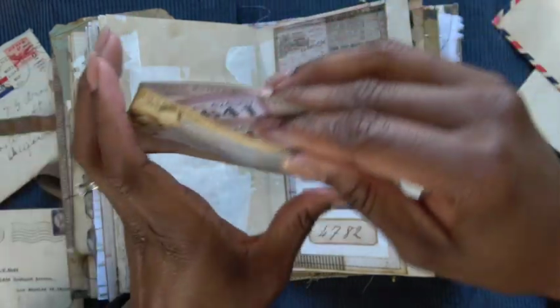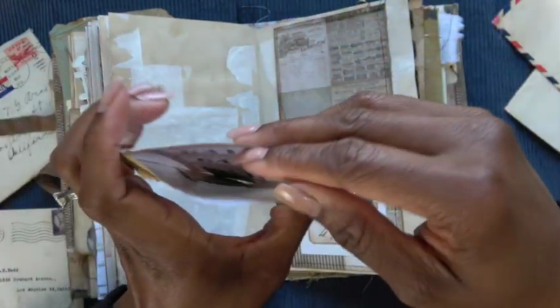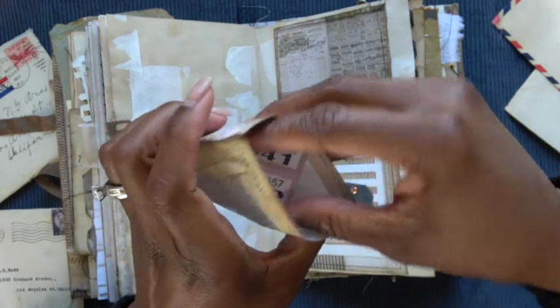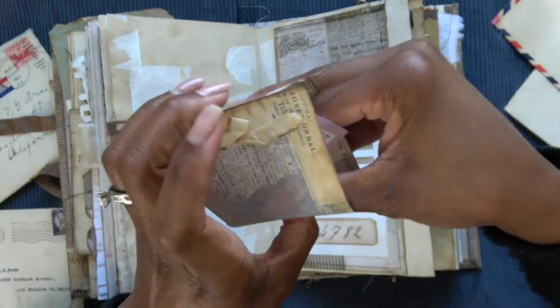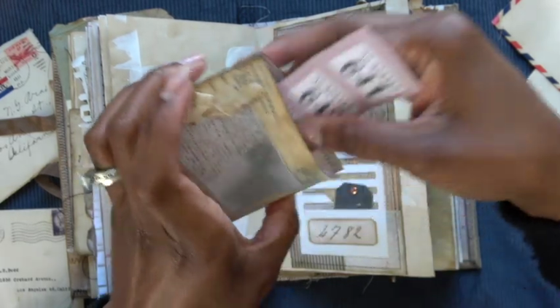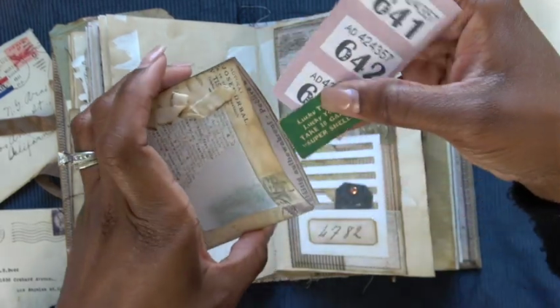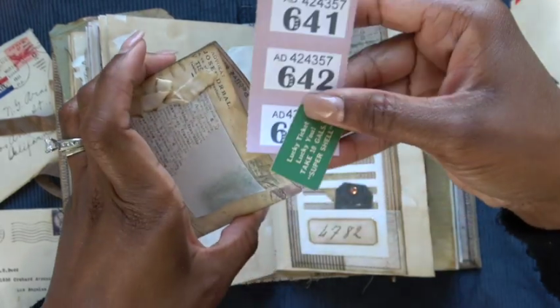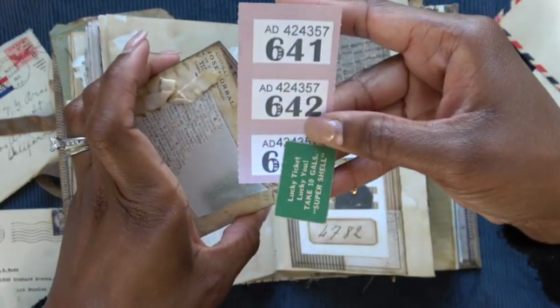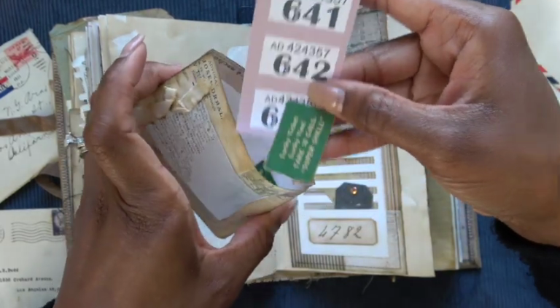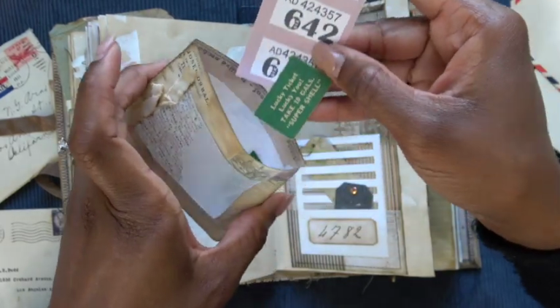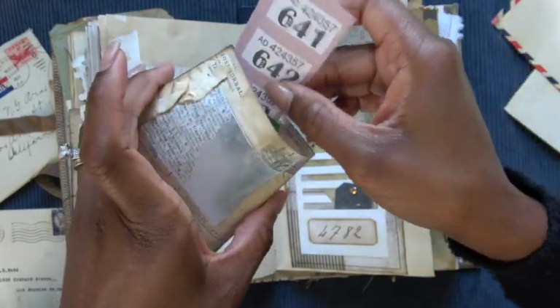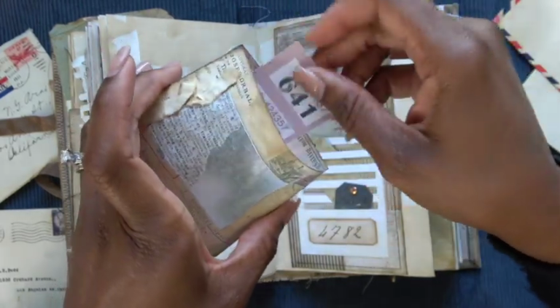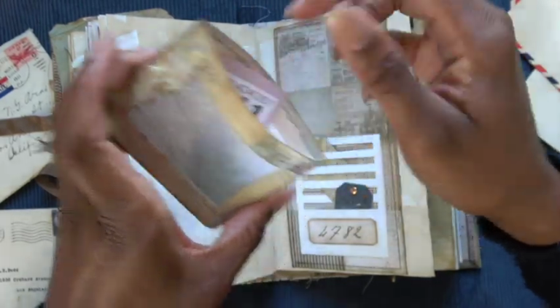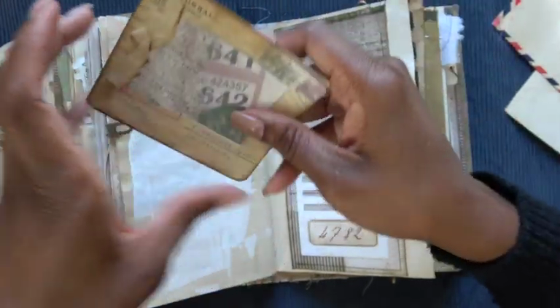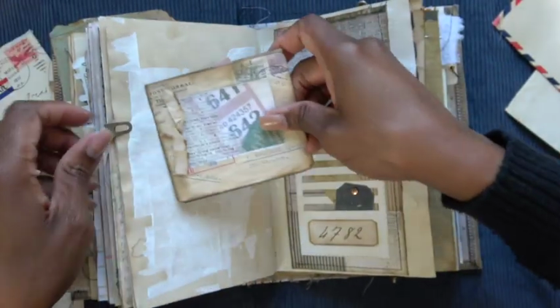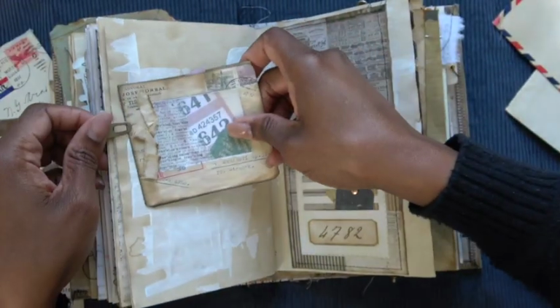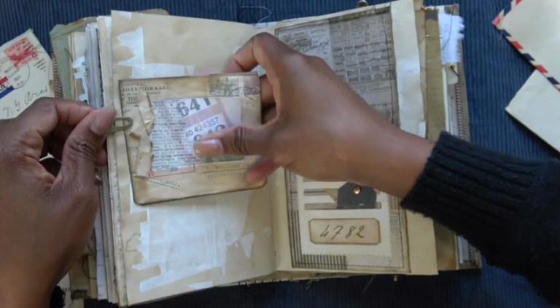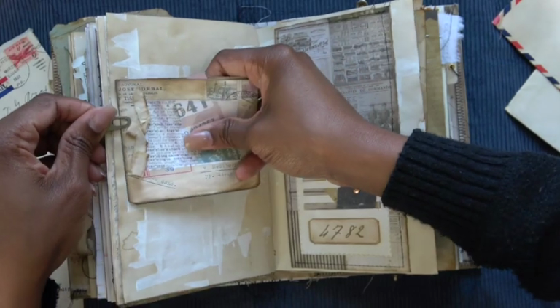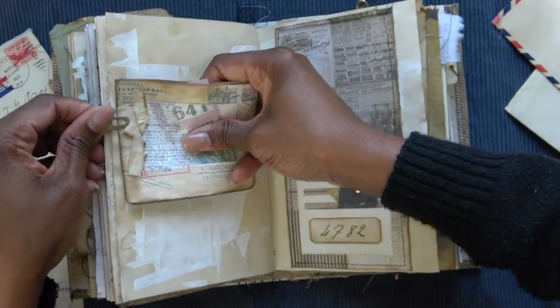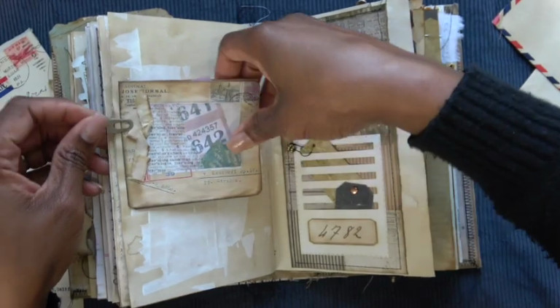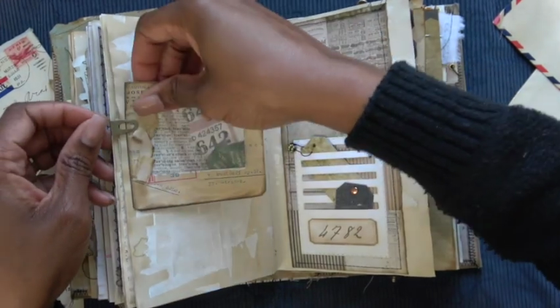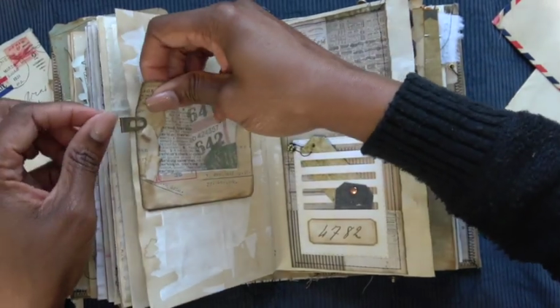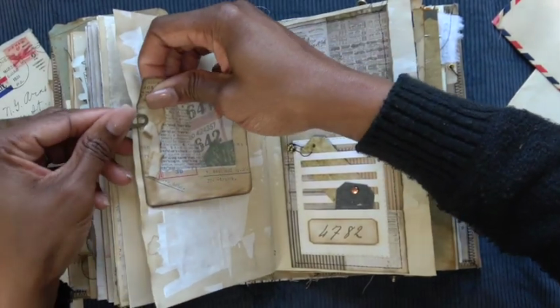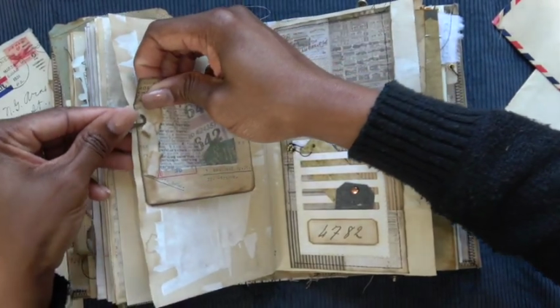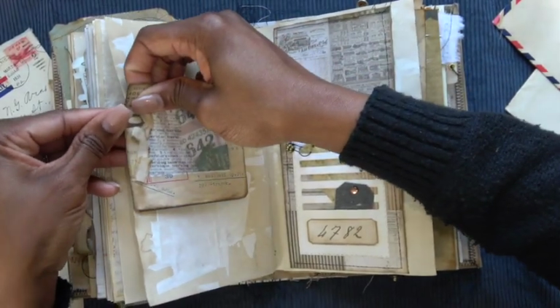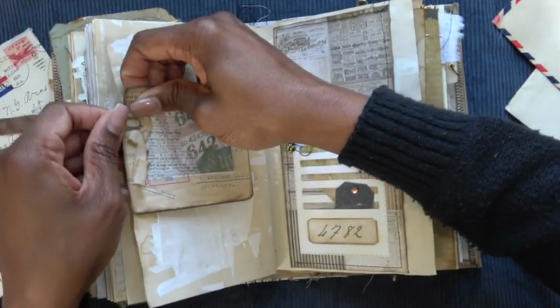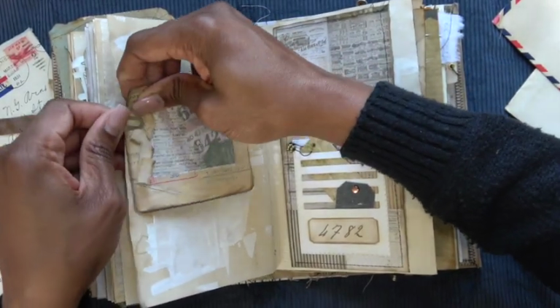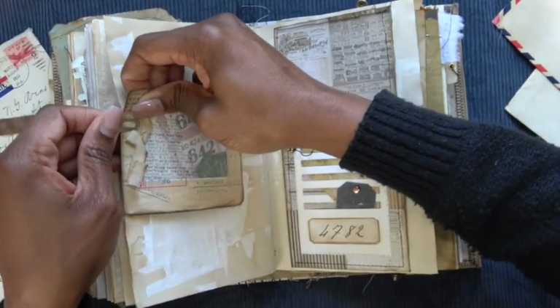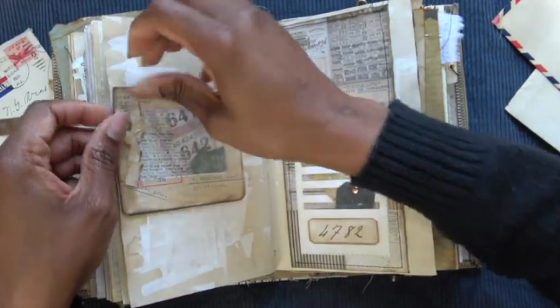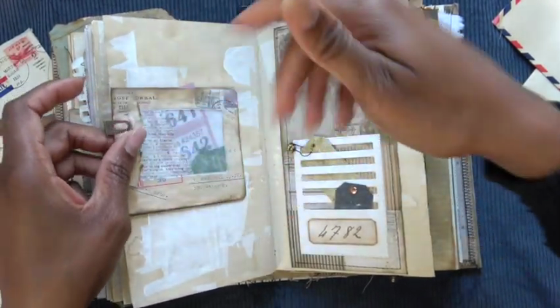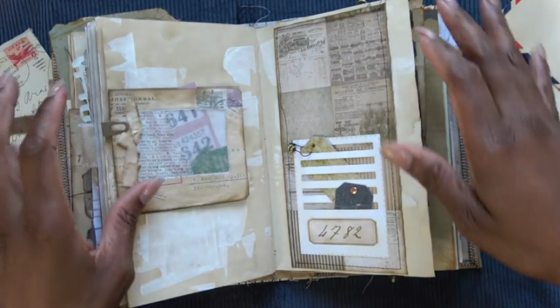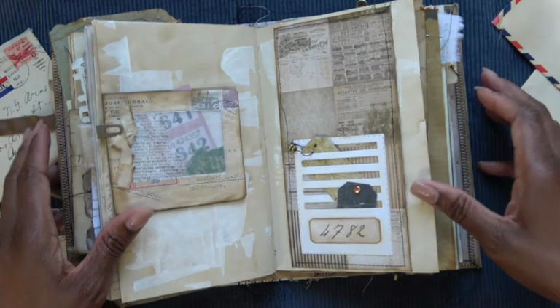I added some fabric and just got some little tiny pieces of ephemera in here — just something fun. Again, if you're using this as a day-to-day journal or even a travel journal, throw in whatever you'd like.